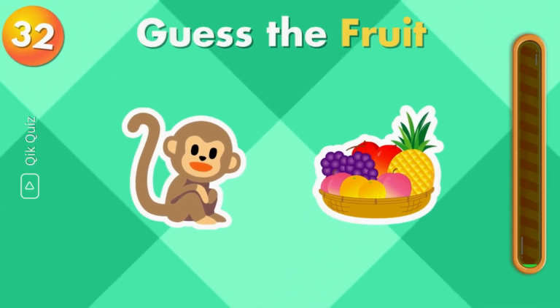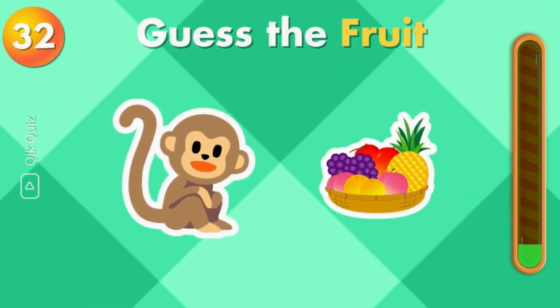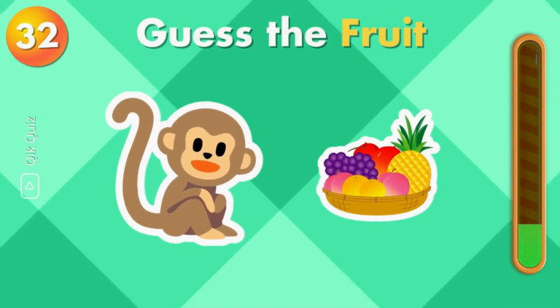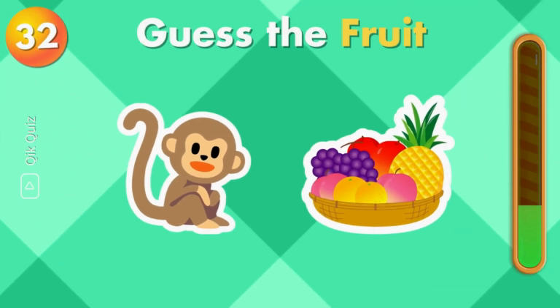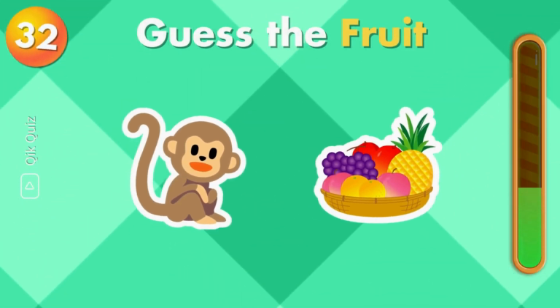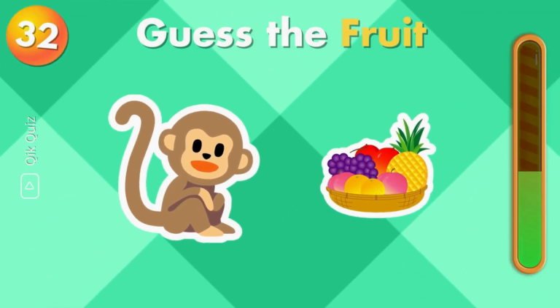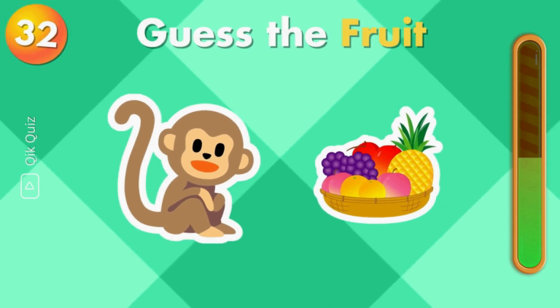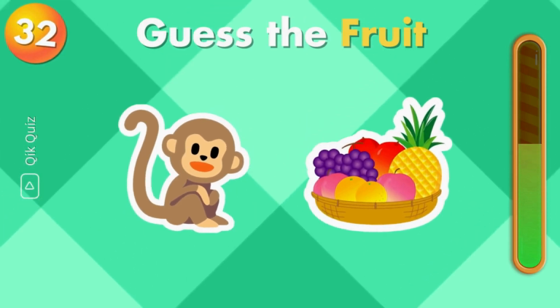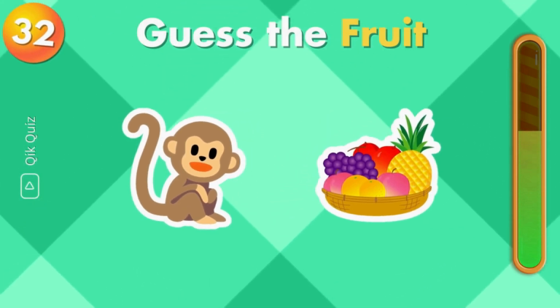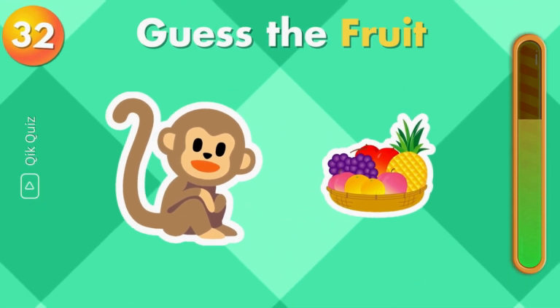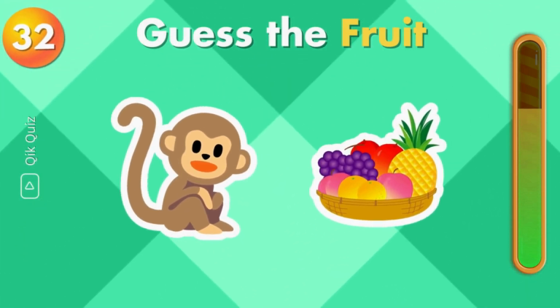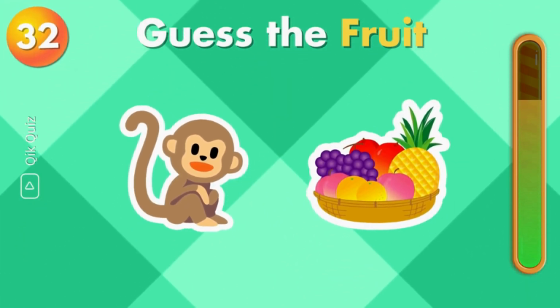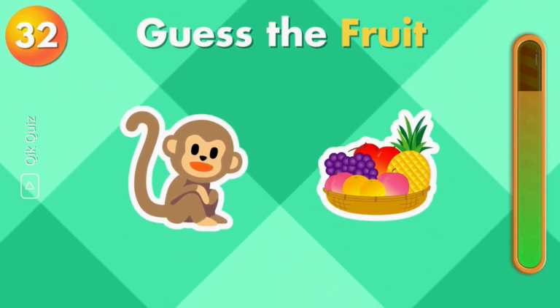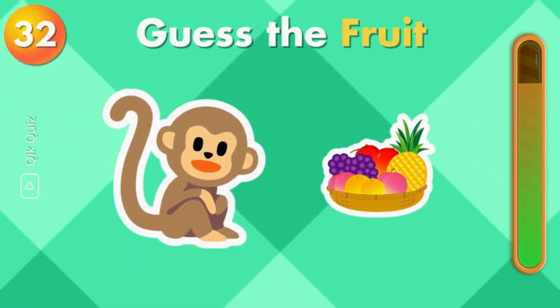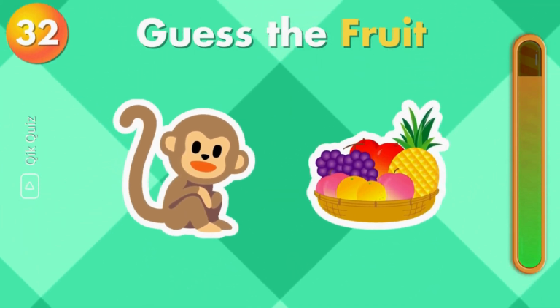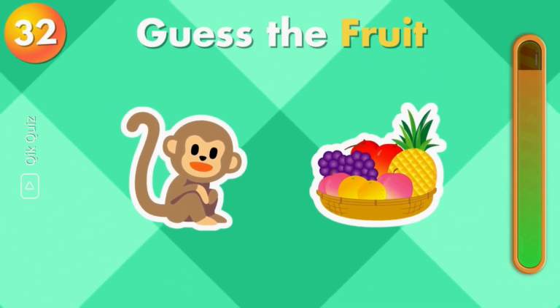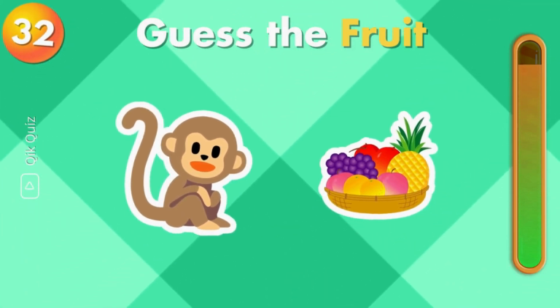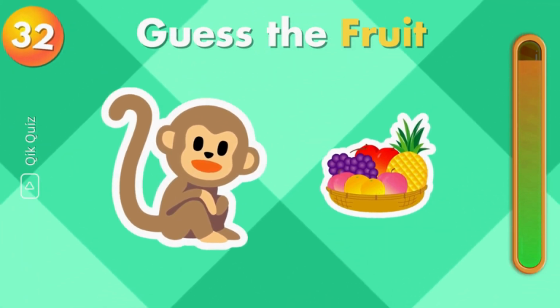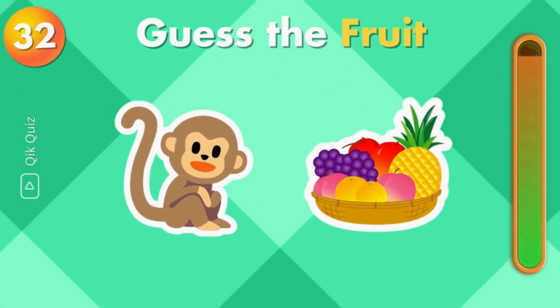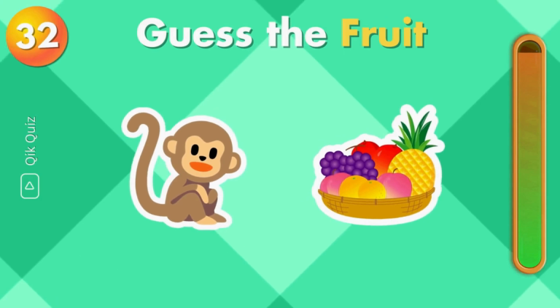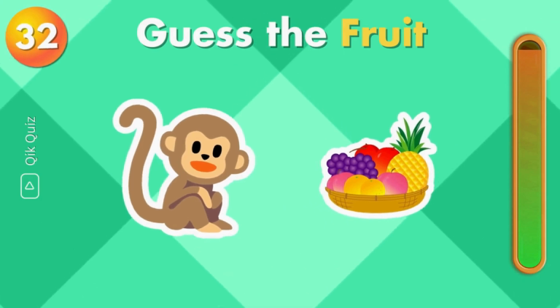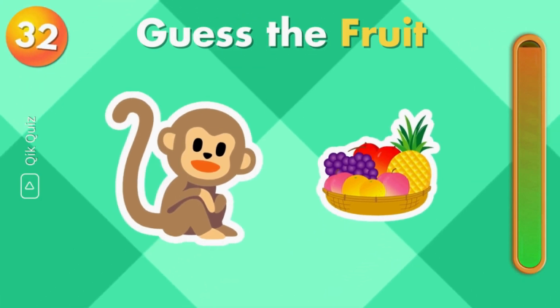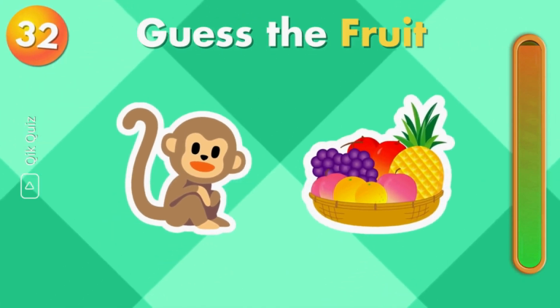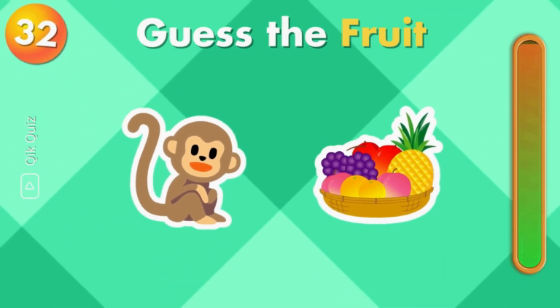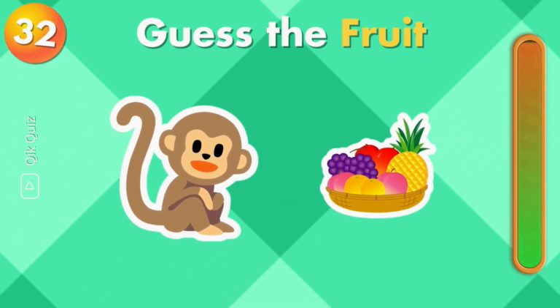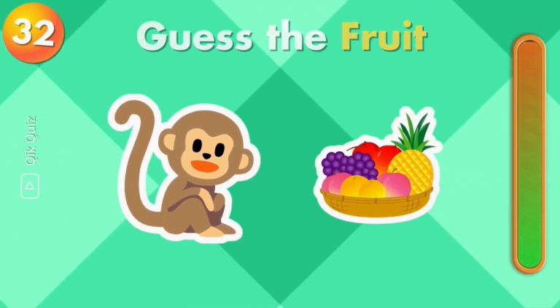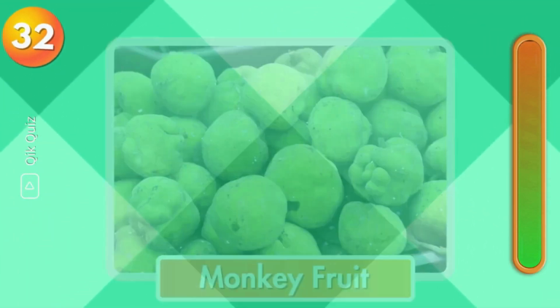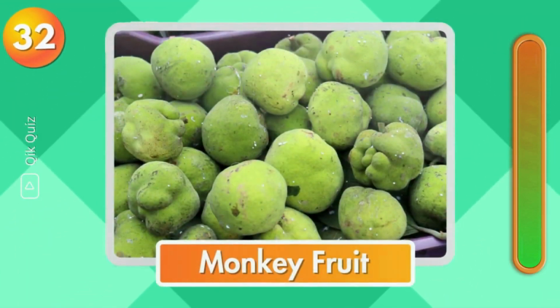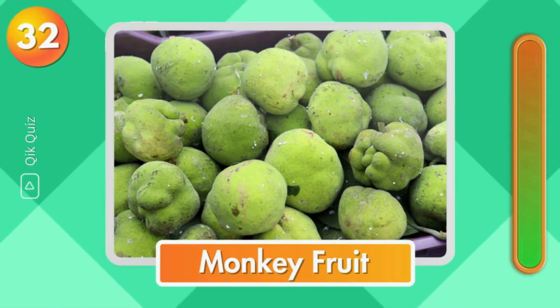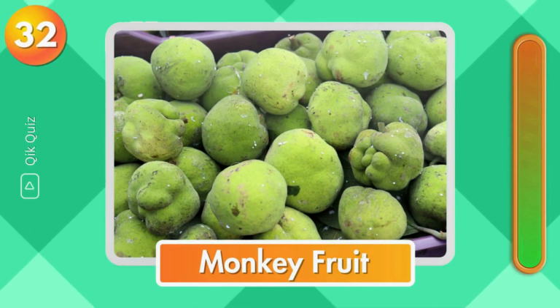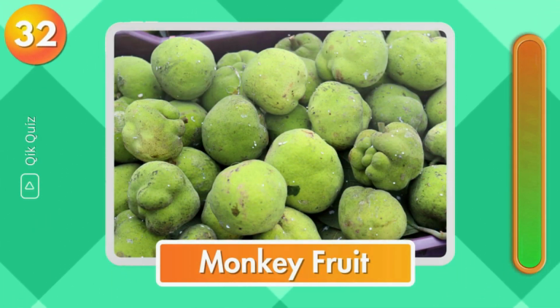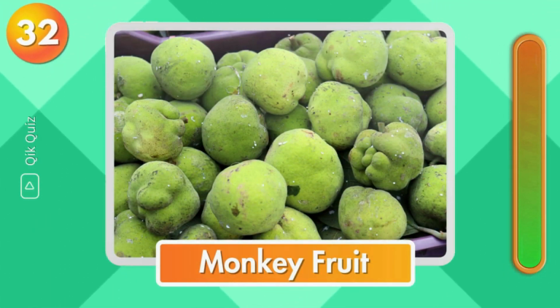The last one. Can you guess this fruit? It's monkey fruit.